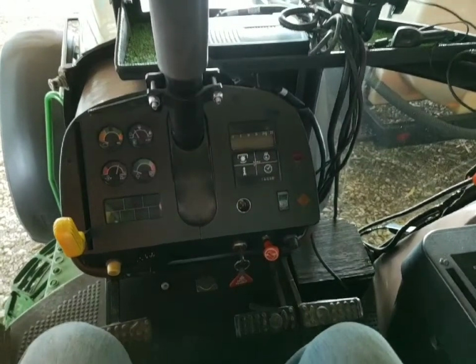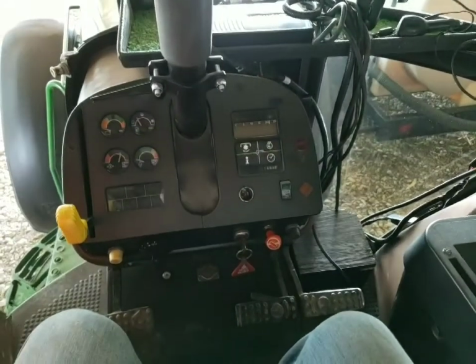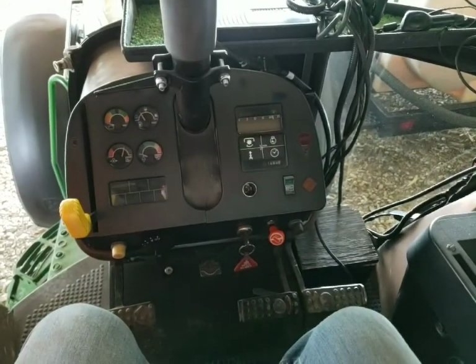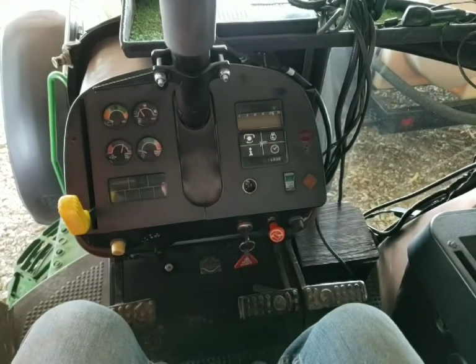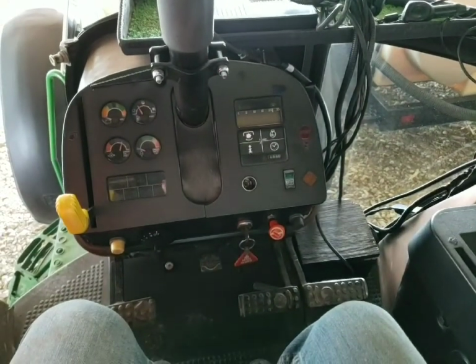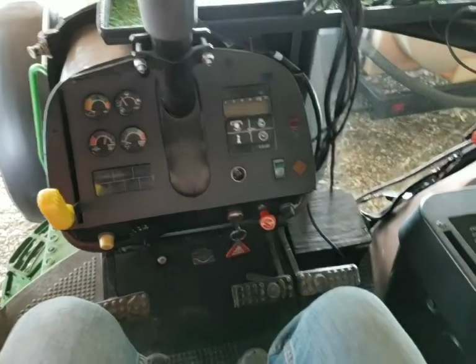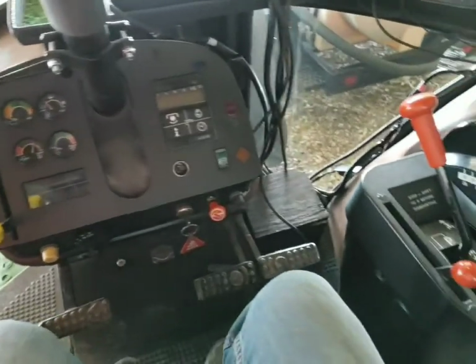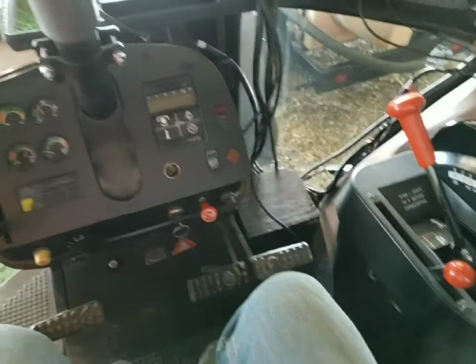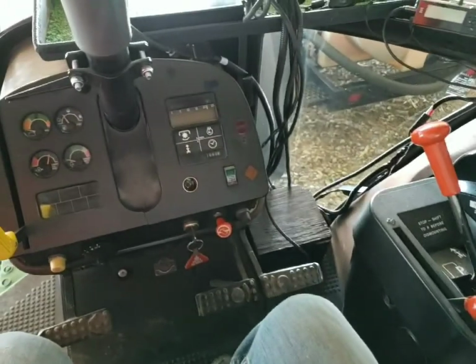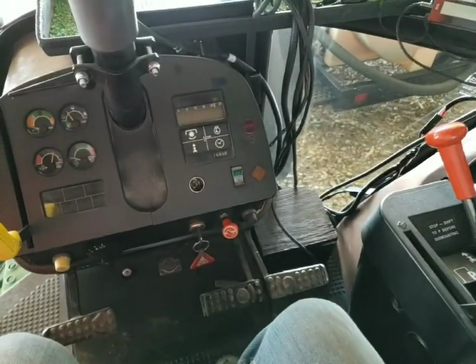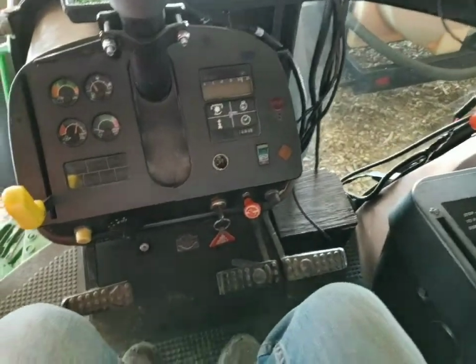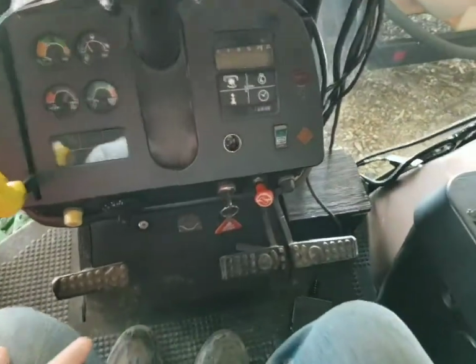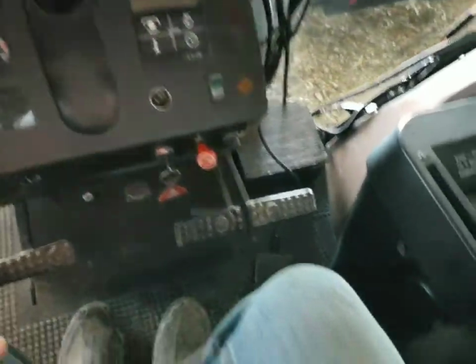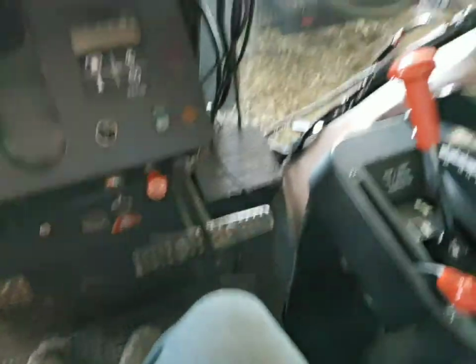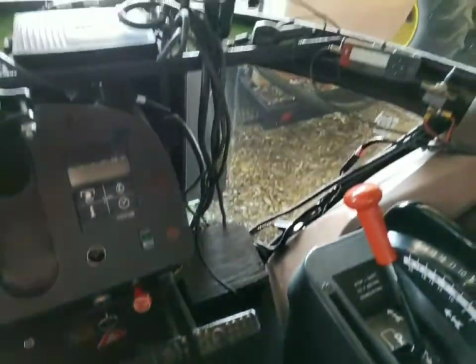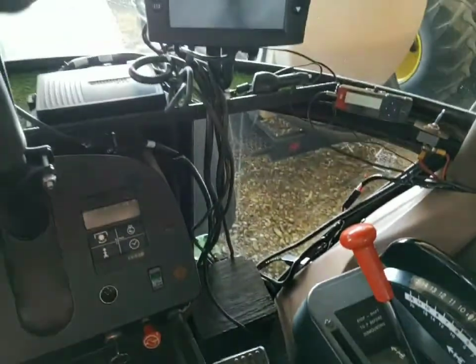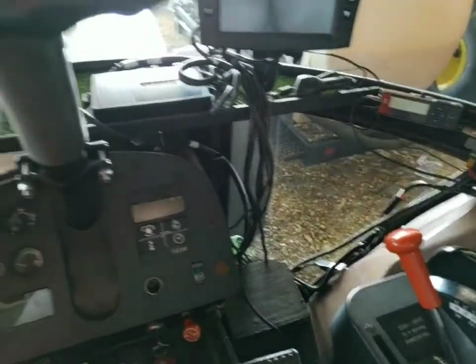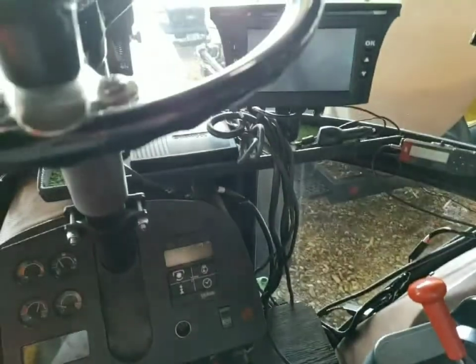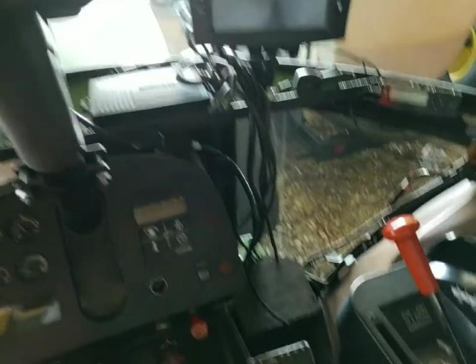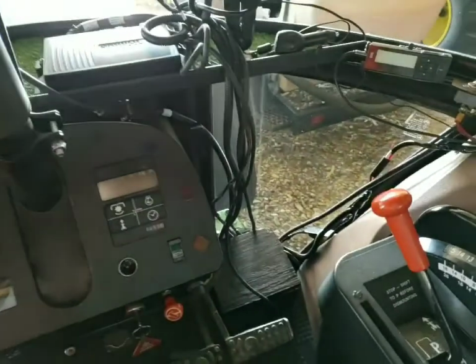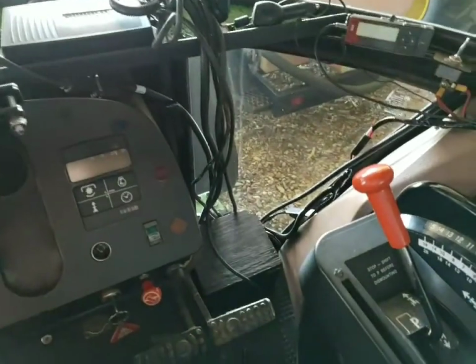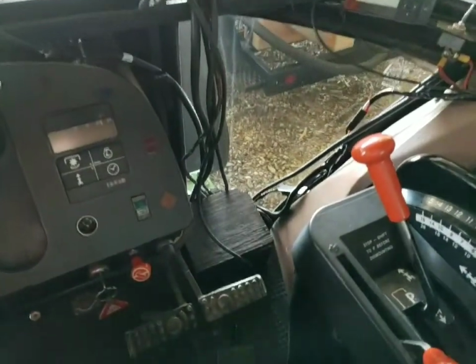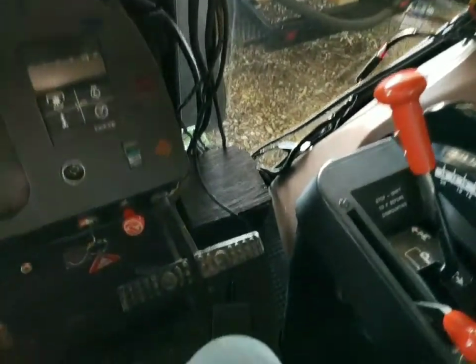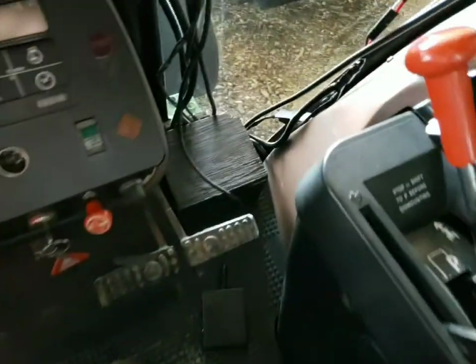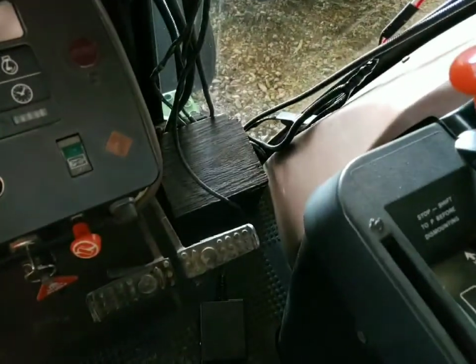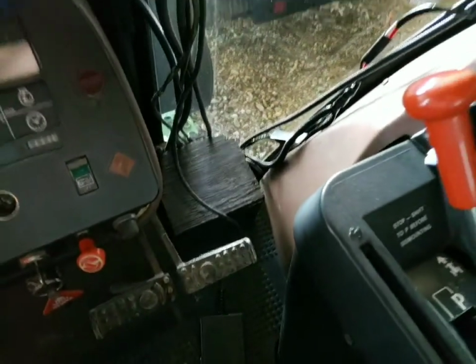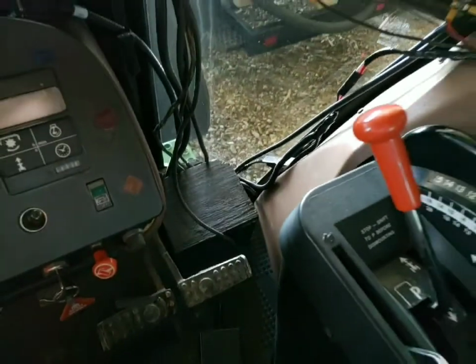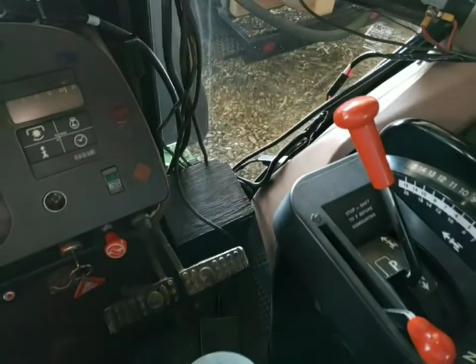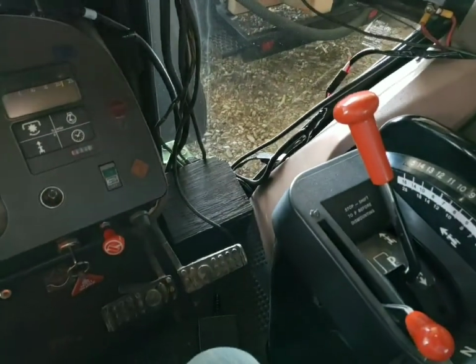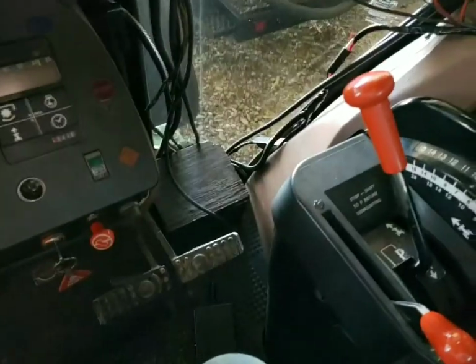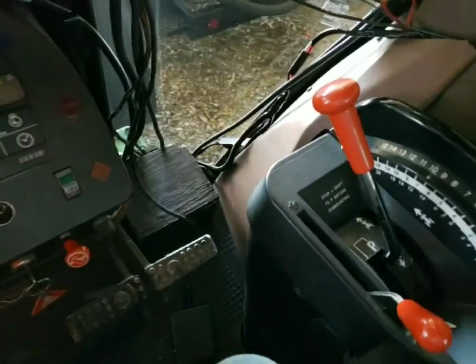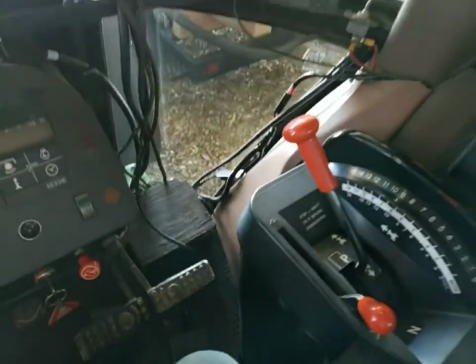I guess we'll do a follow-up on the monitors and stuff in this tractor. Still got a little mess of wires — you're always going to have that — but I made a little box to hold the excess wires.